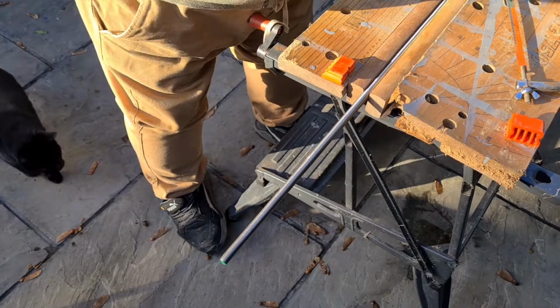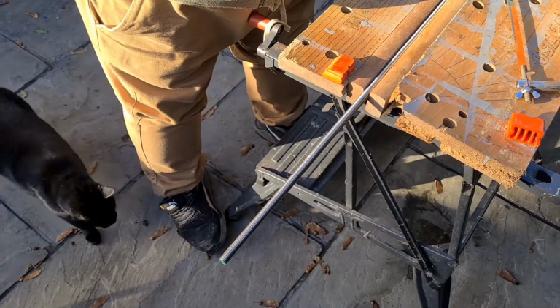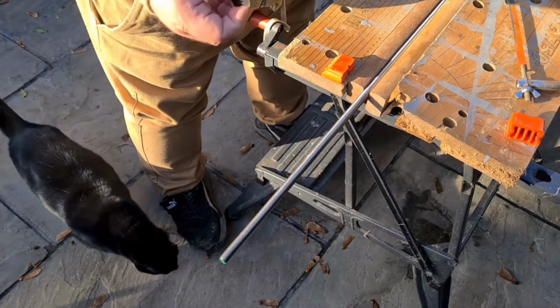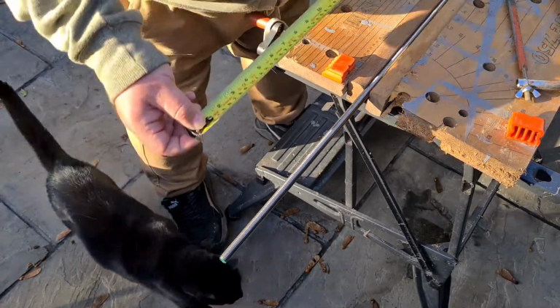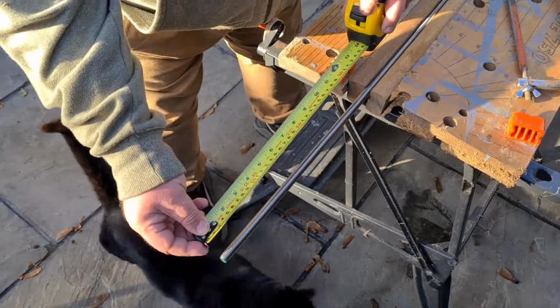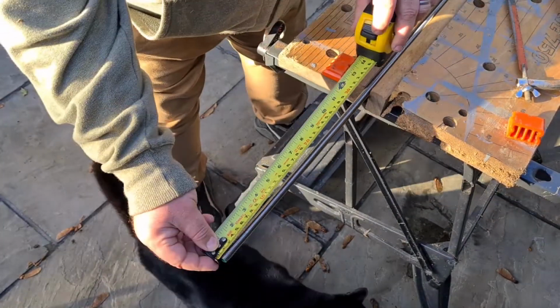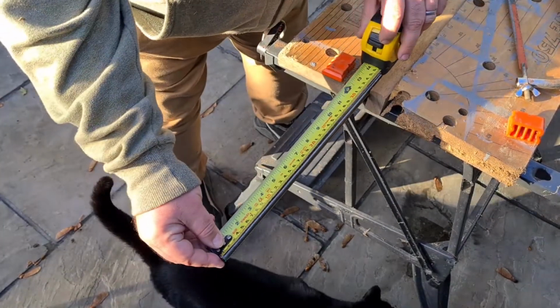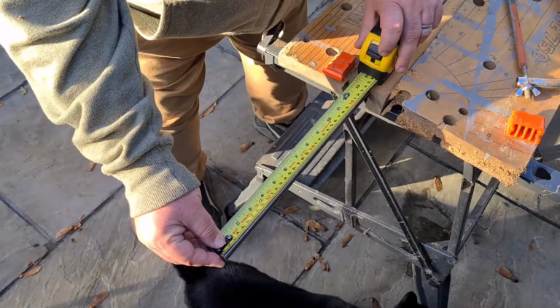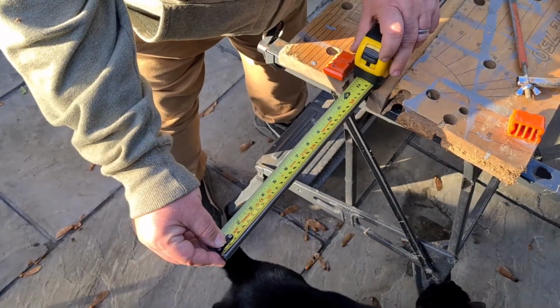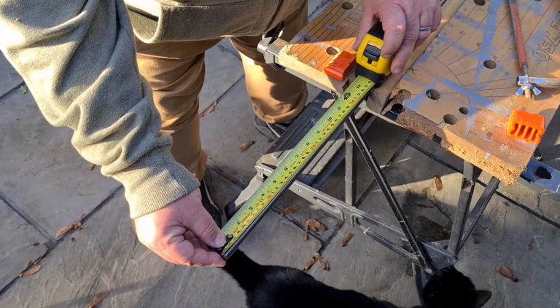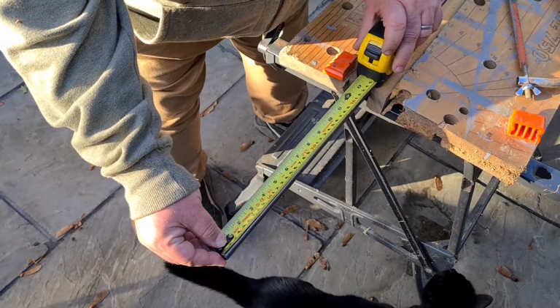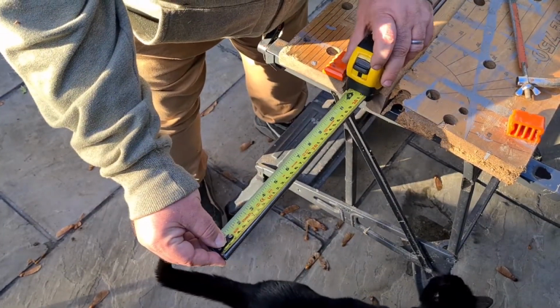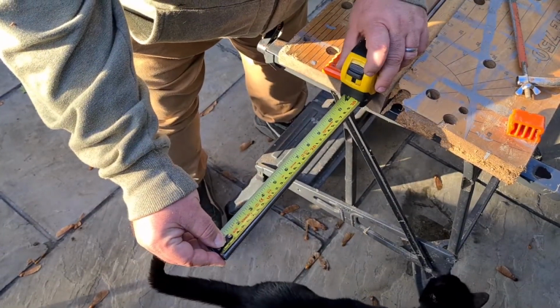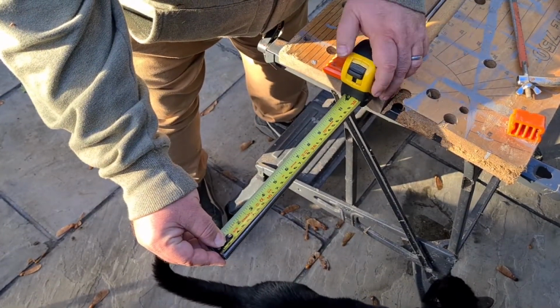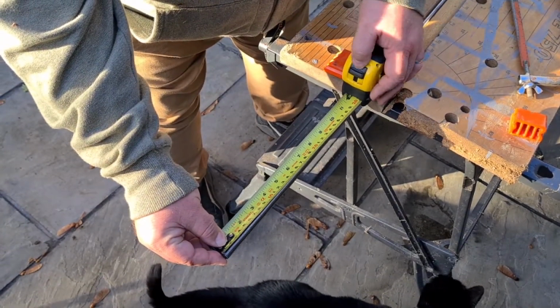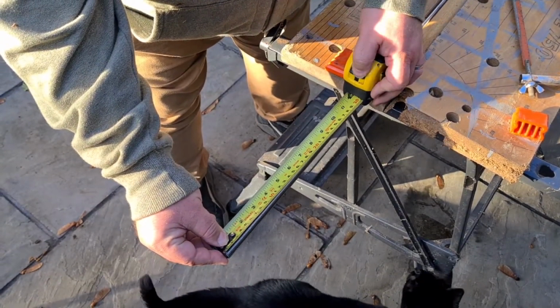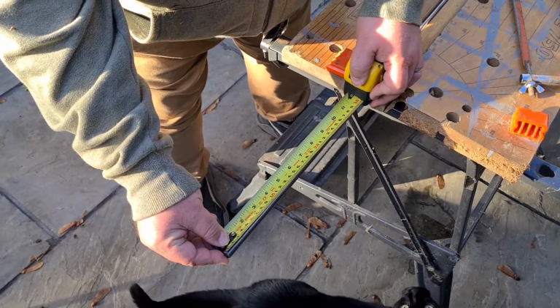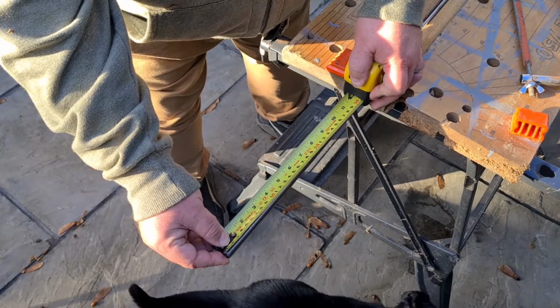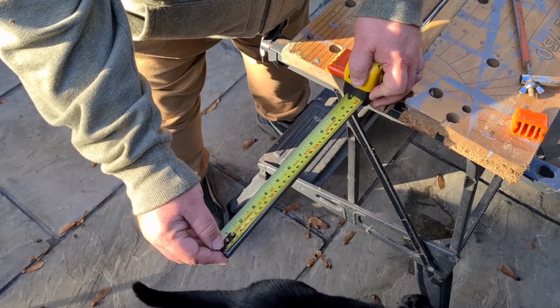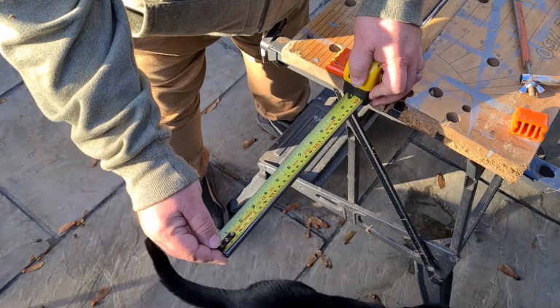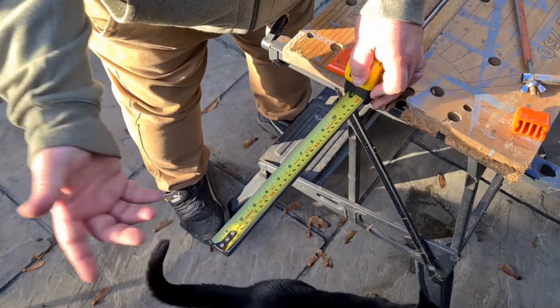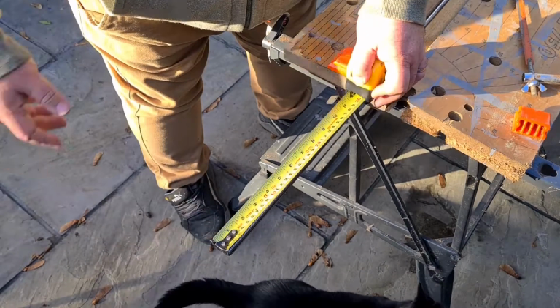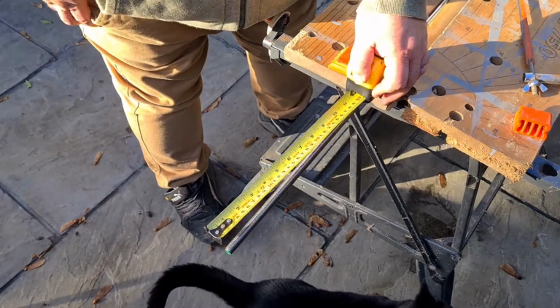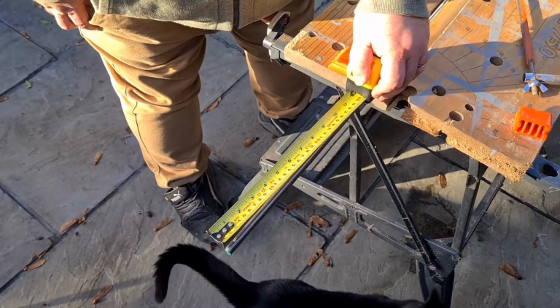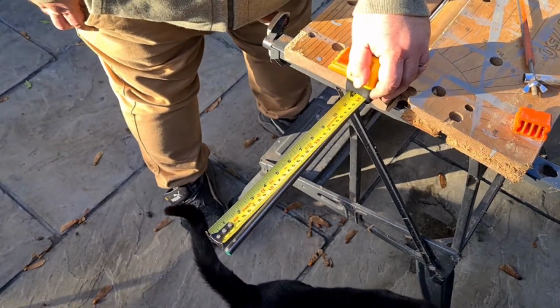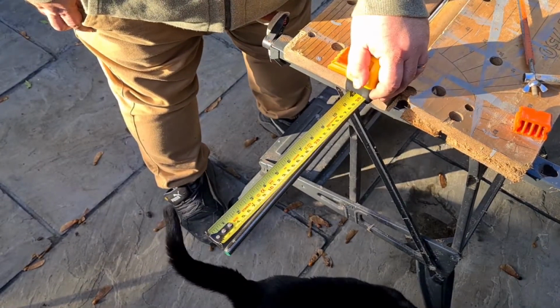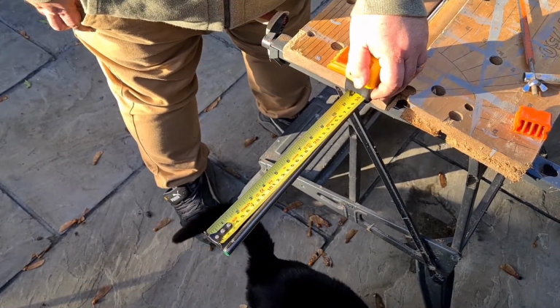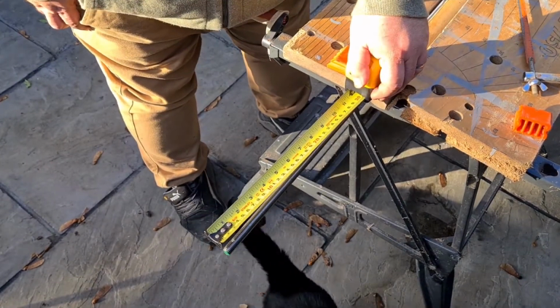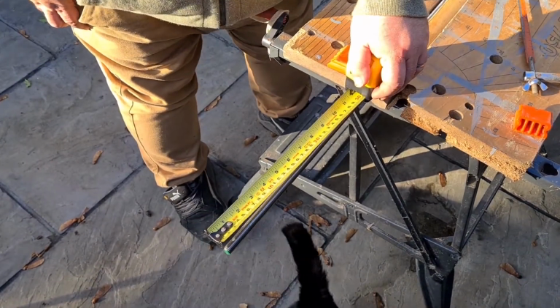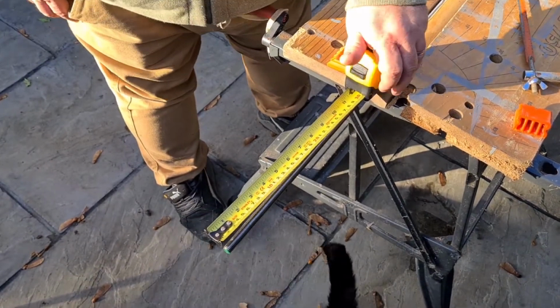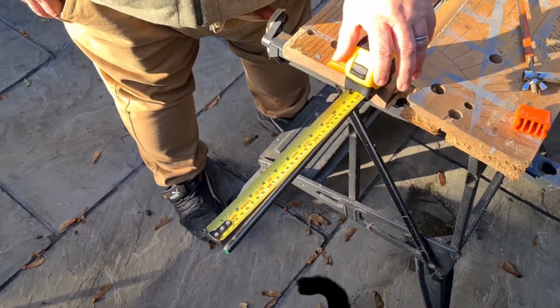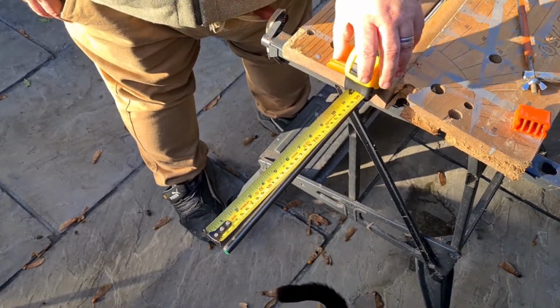I'm going to measure it out to 30cm — there you go on the tape — or one foot, depending on where you are. Now I'm going to get to cutting this, and I'll show you it in a sec.